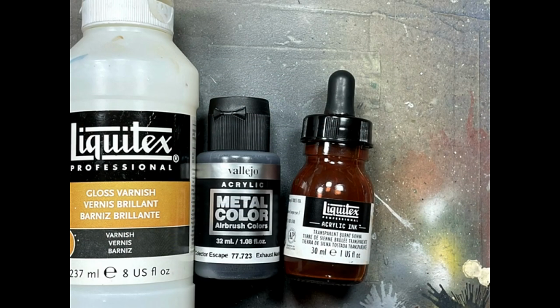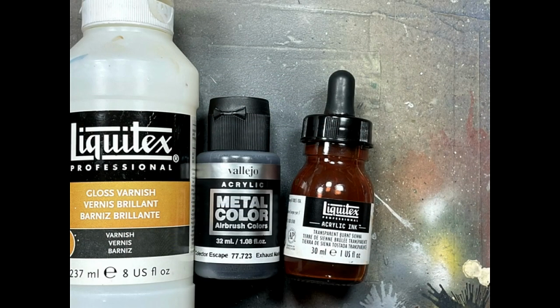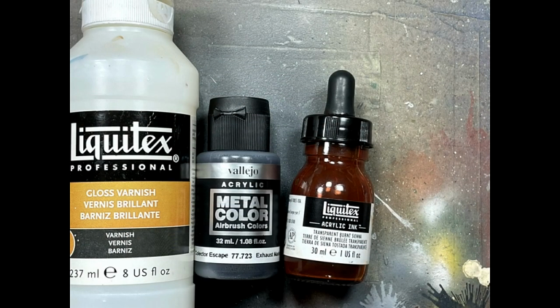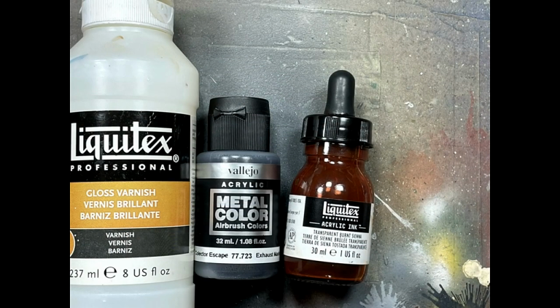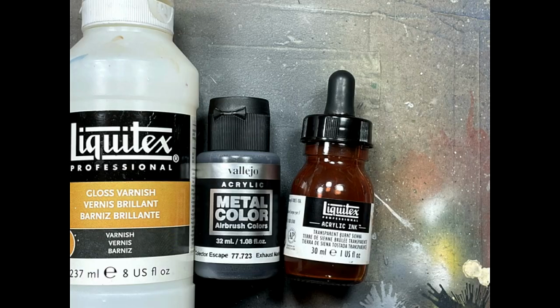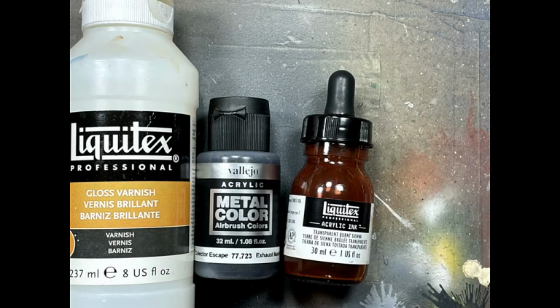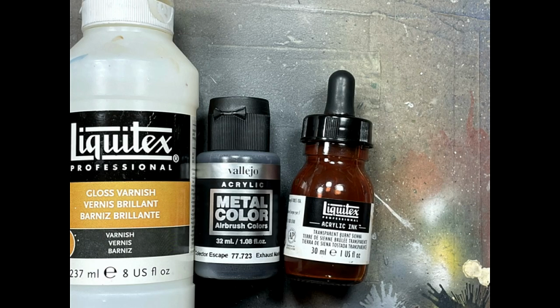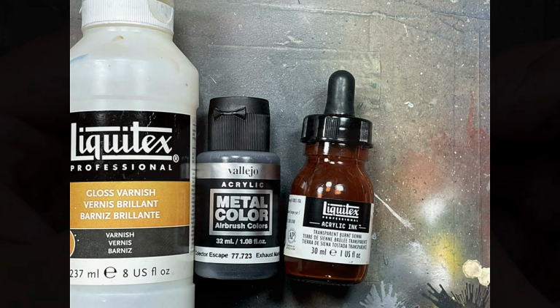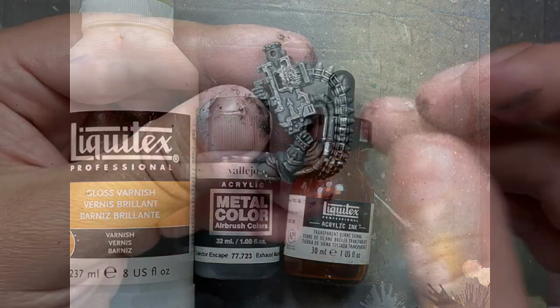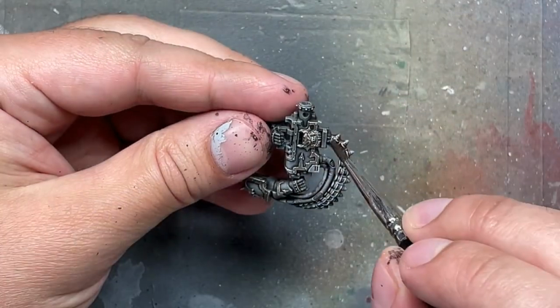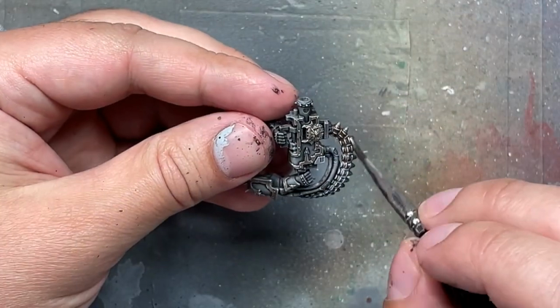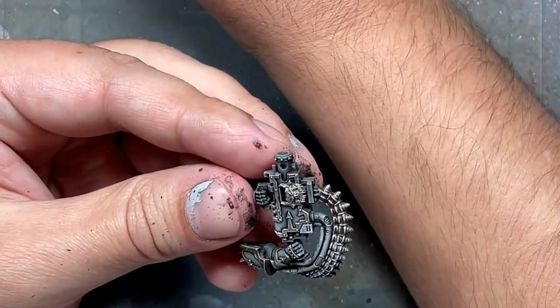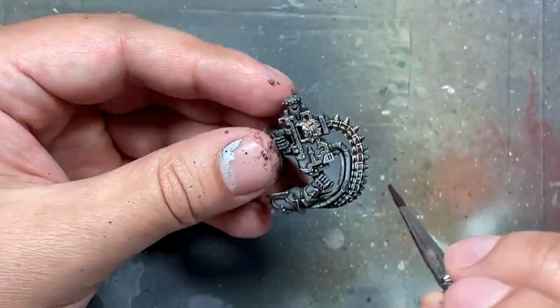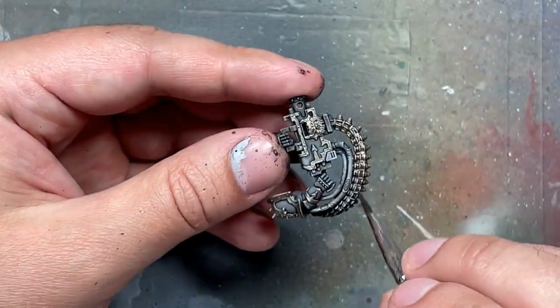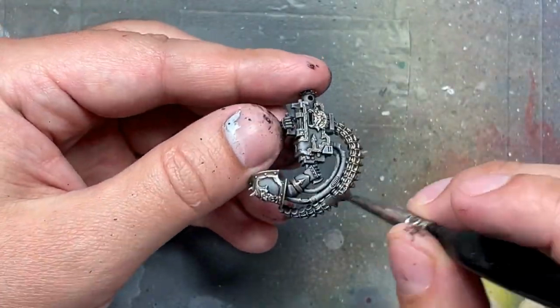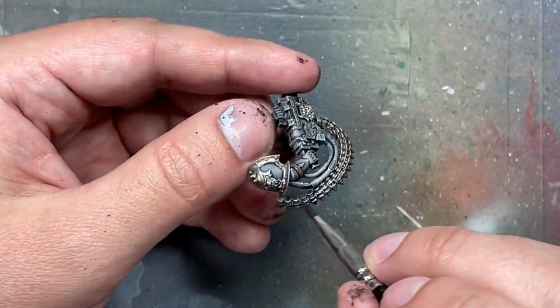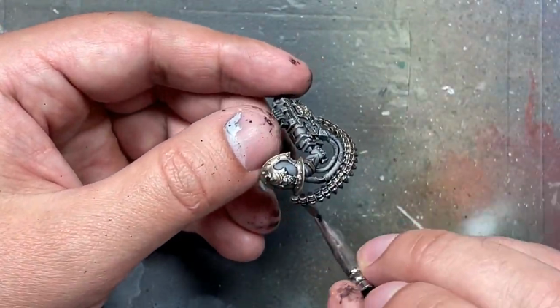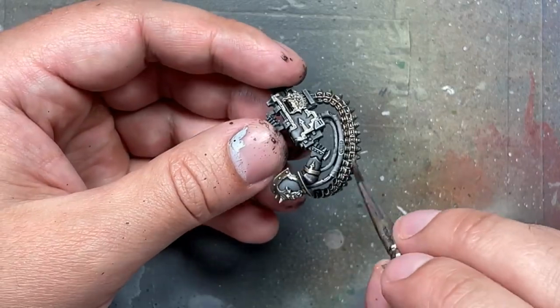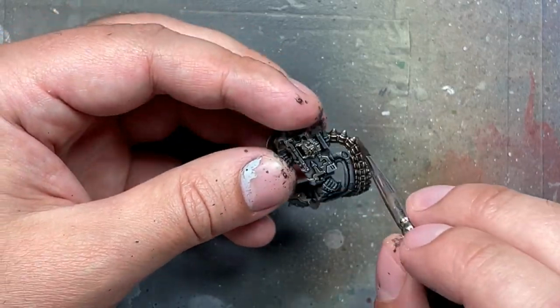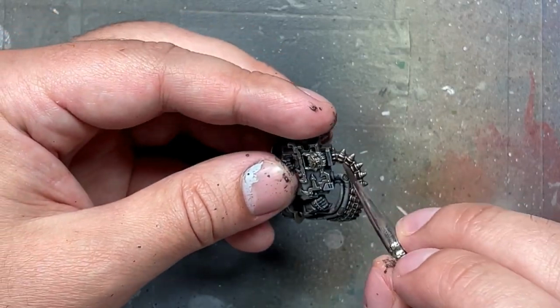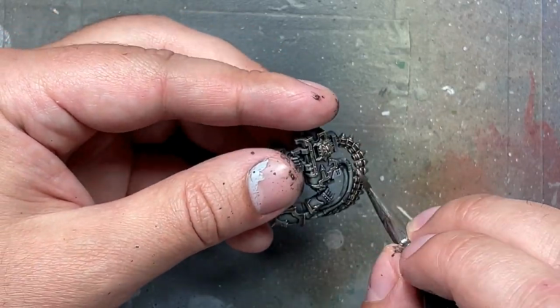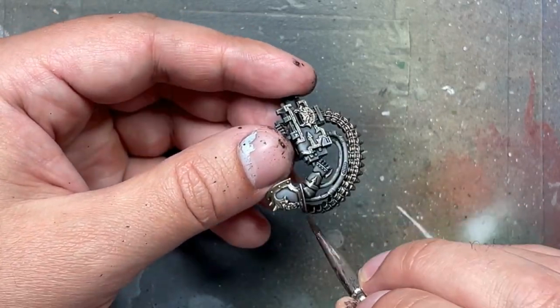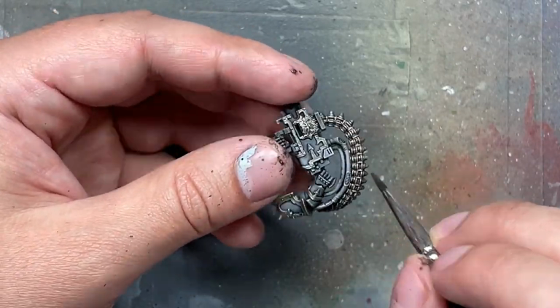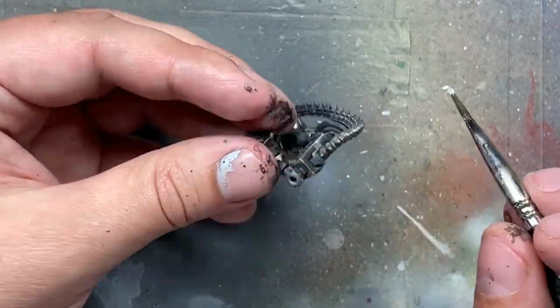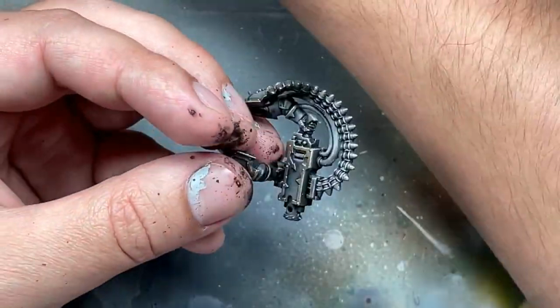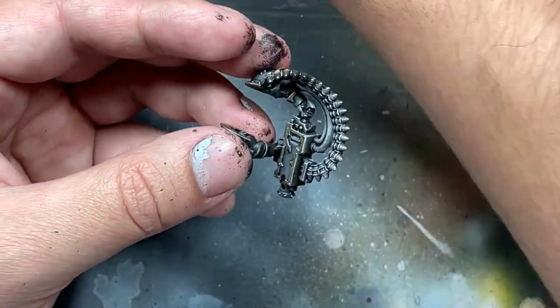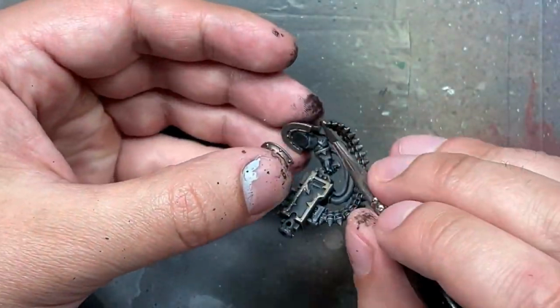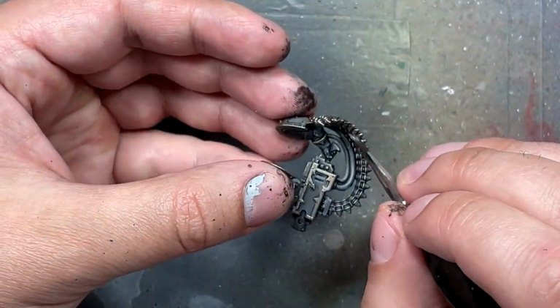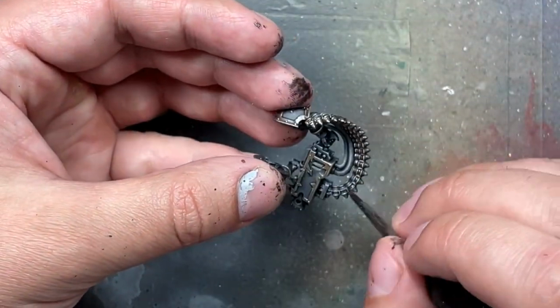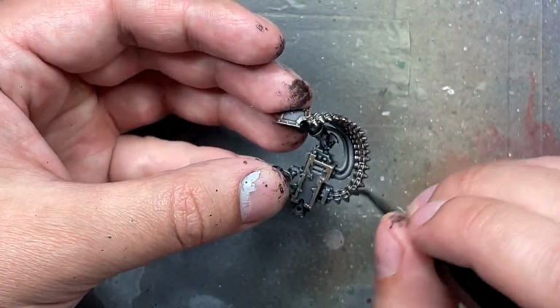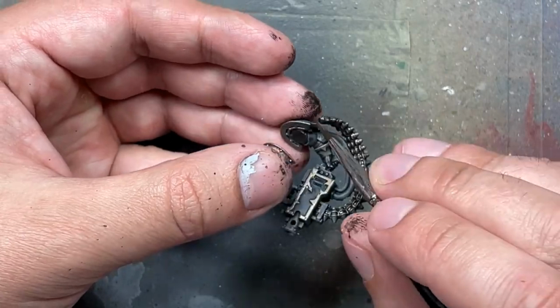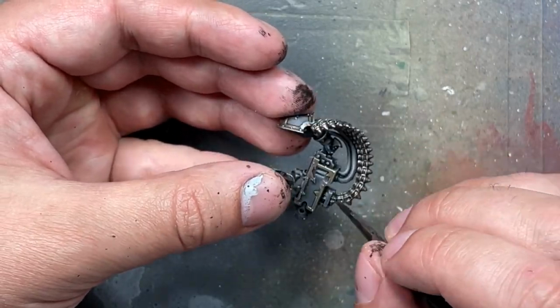Then I proceed to do the same thing again, except I swap out the Dura Aluminum with Exhaust Vent Vallejo, which is a very dark metal, and so this created a dark brass, and I just used that for the shell casings.